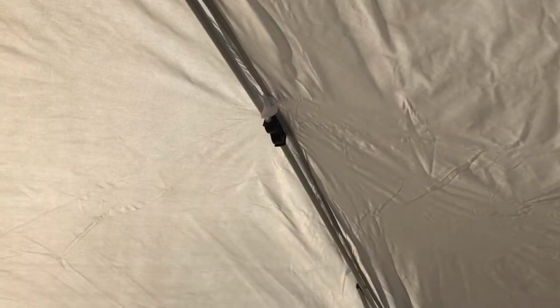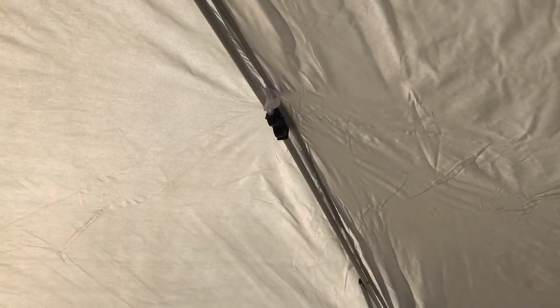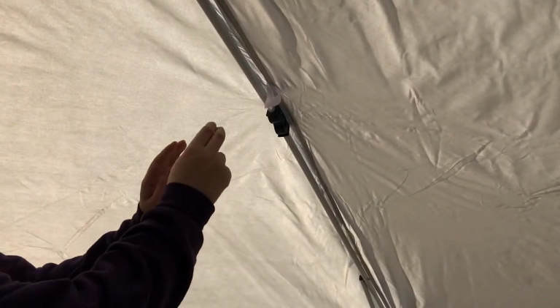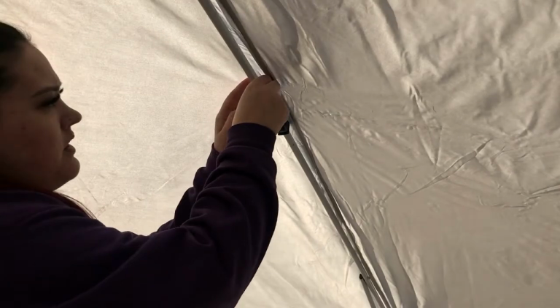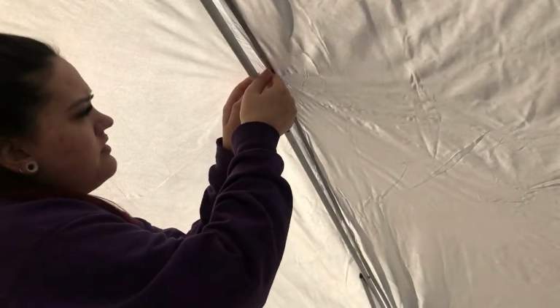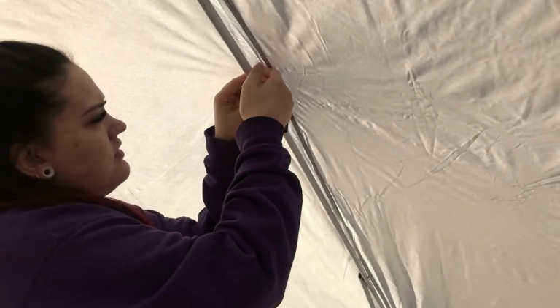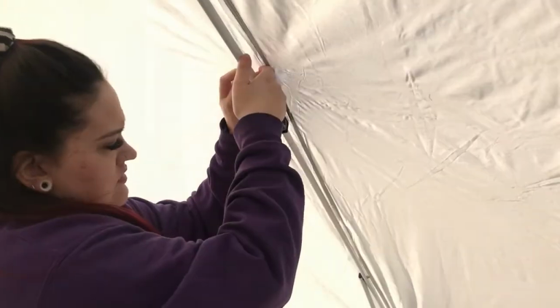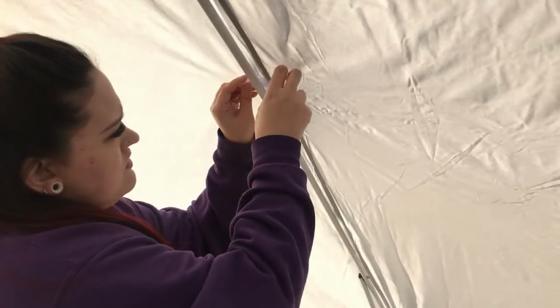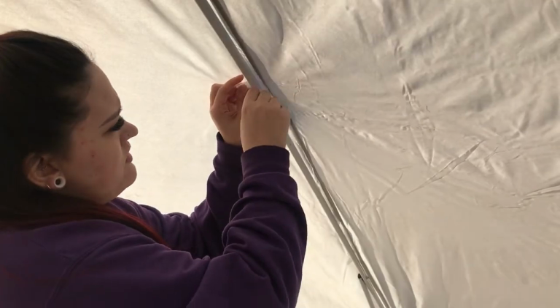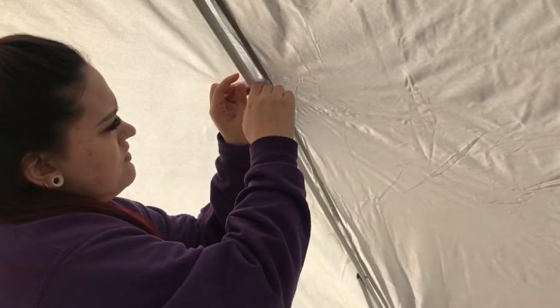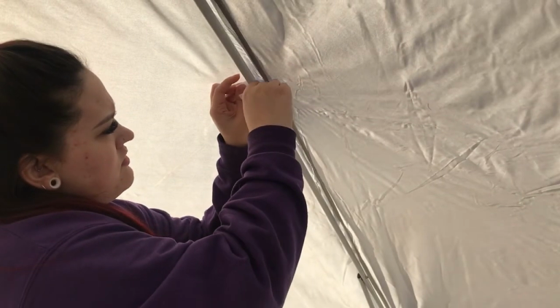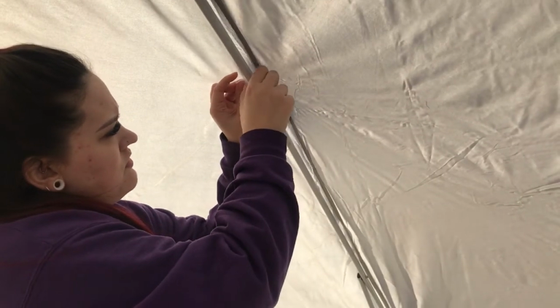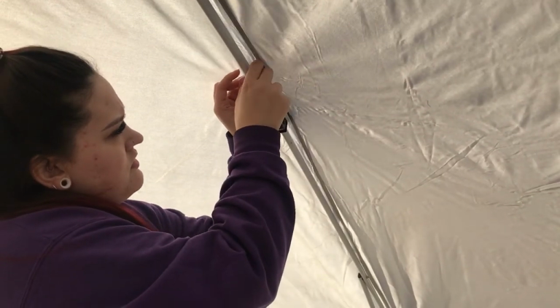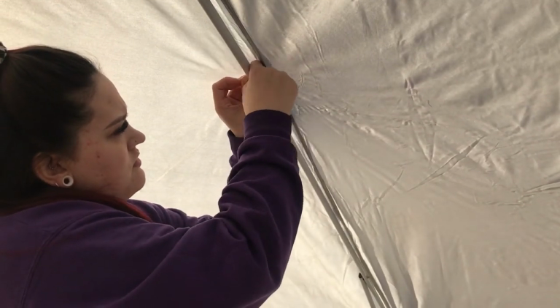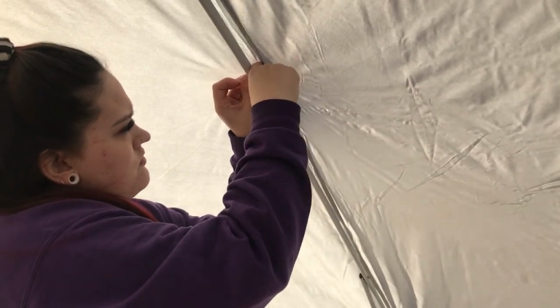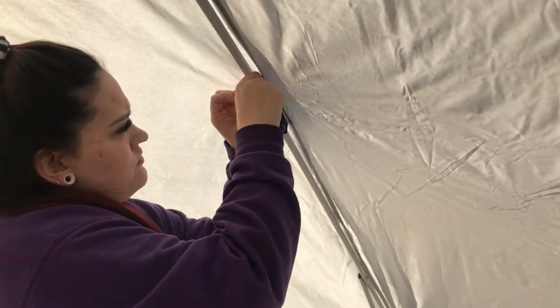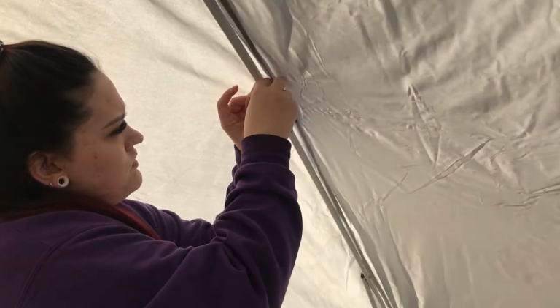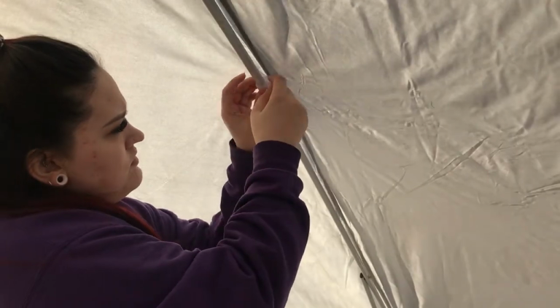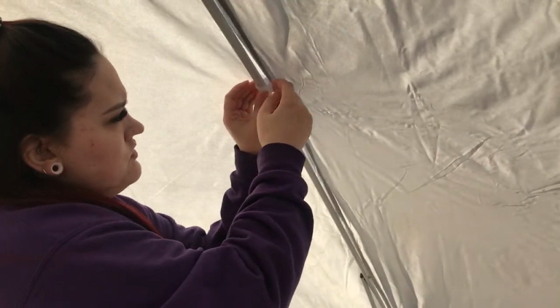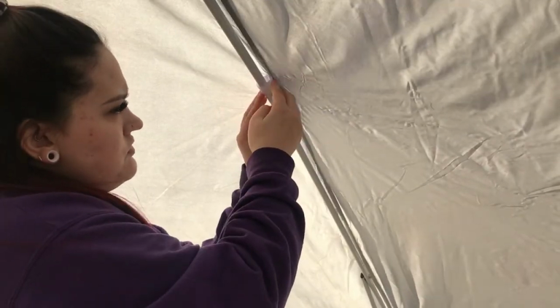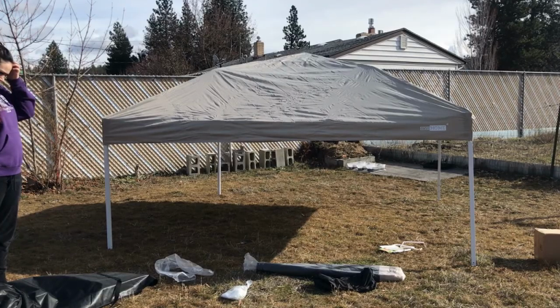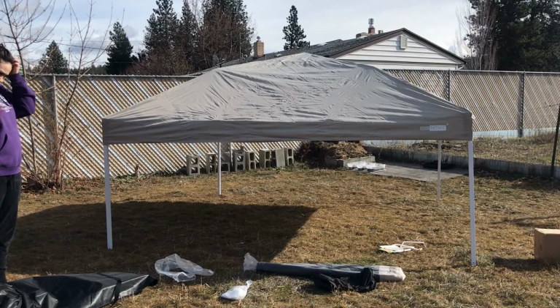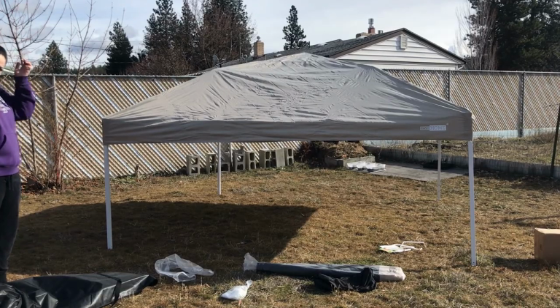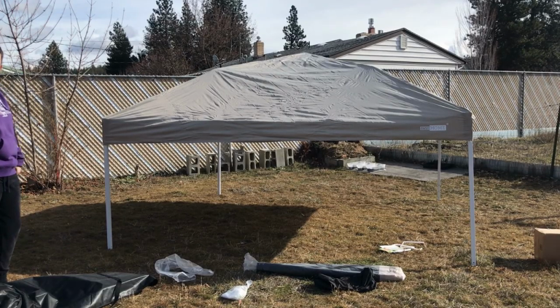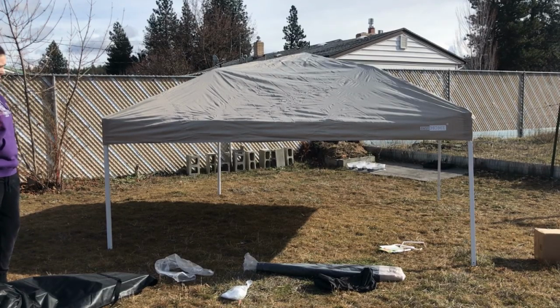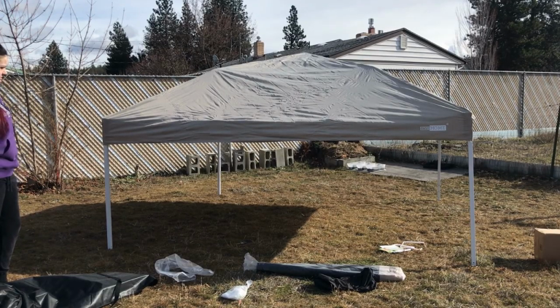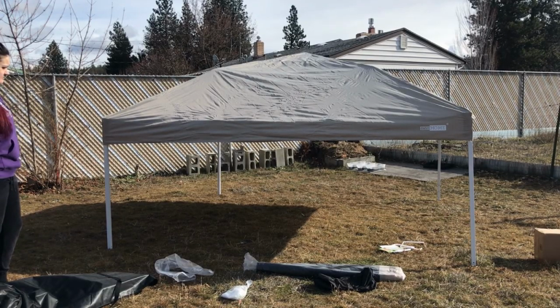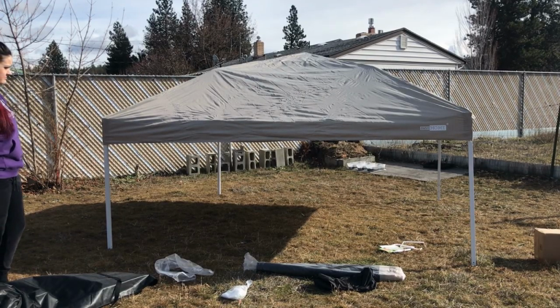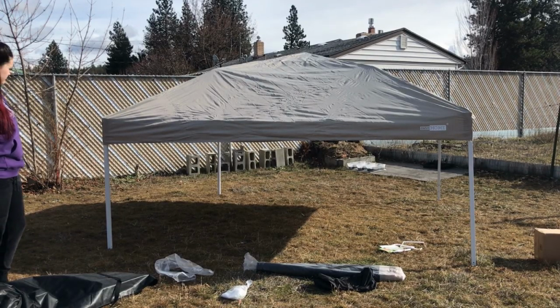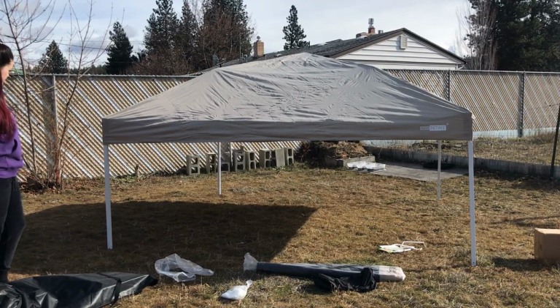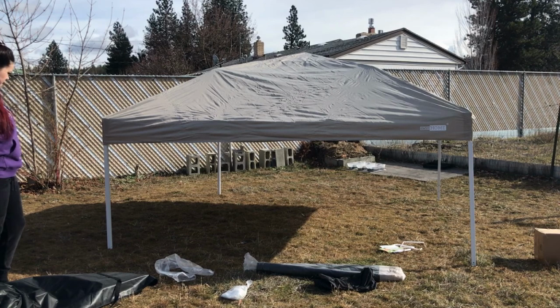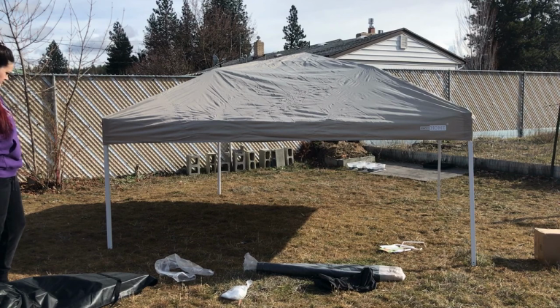There are also a couple of velcro points on the ceiling. Alright, that was pretty easy! So next, let's raise it up.